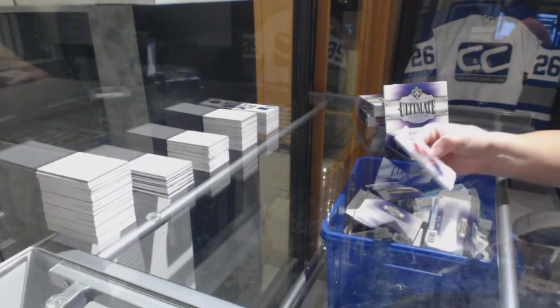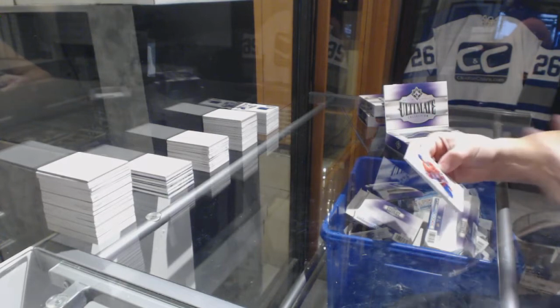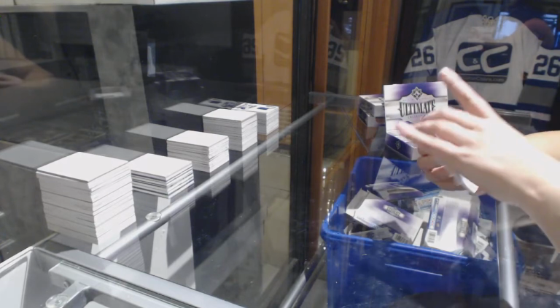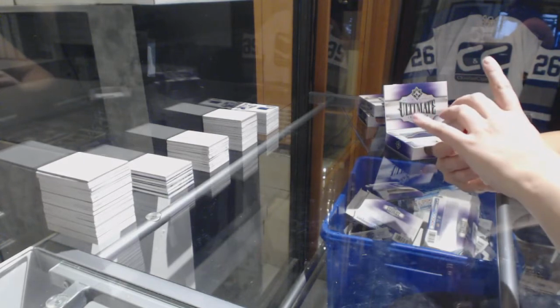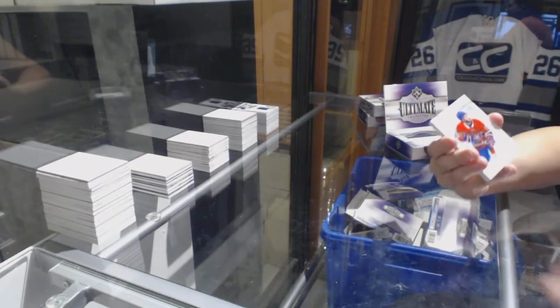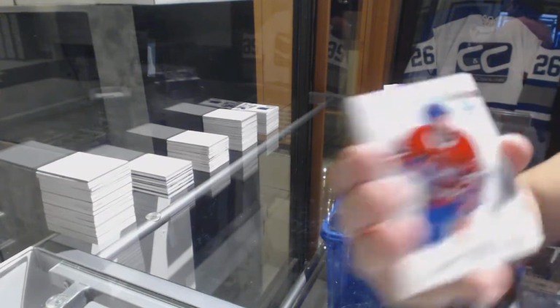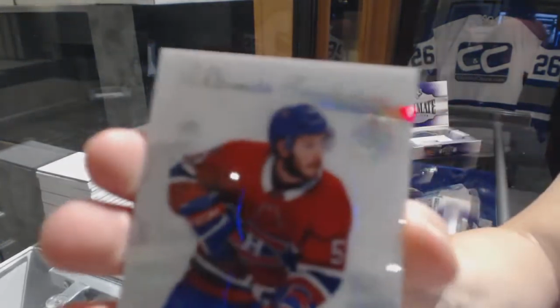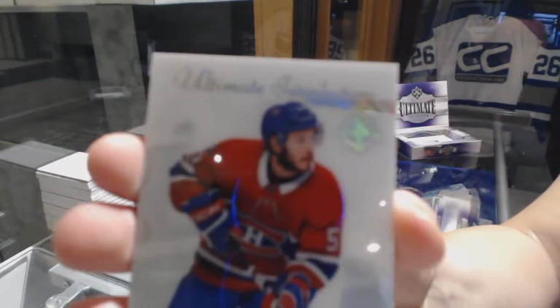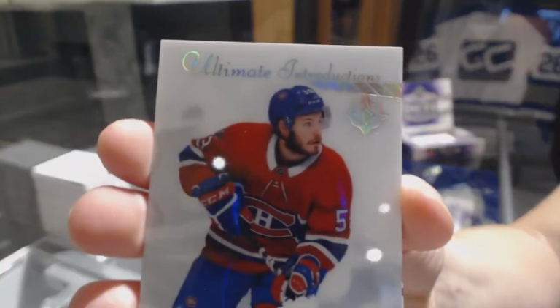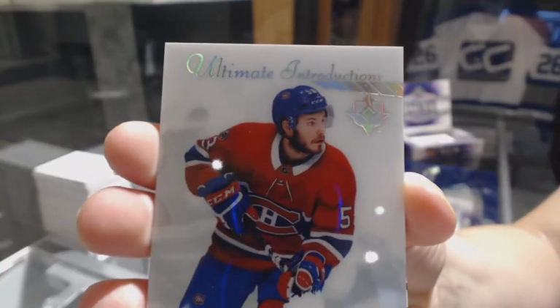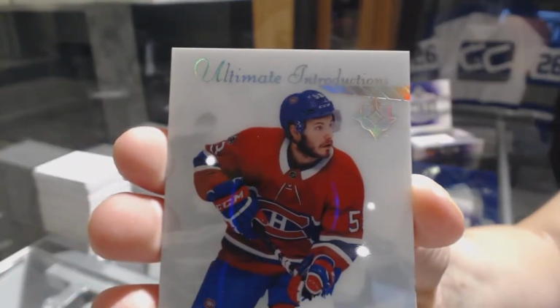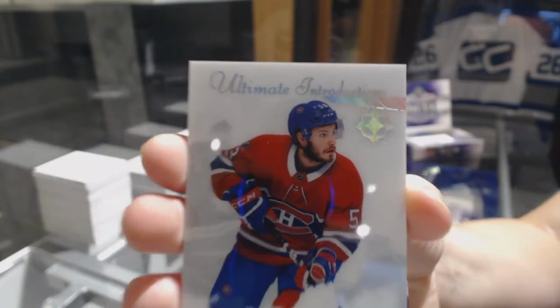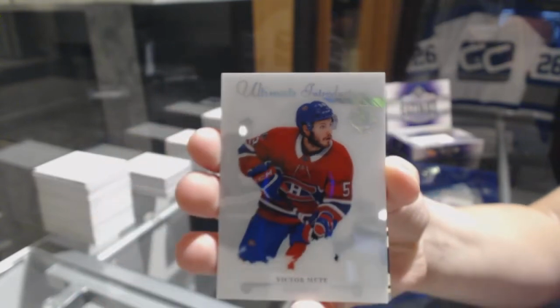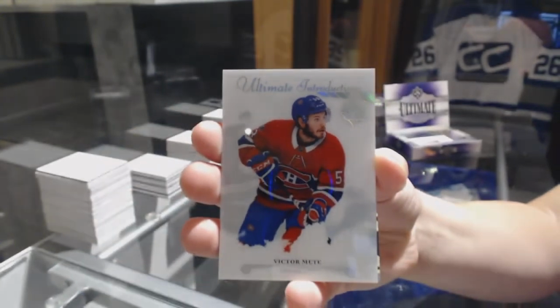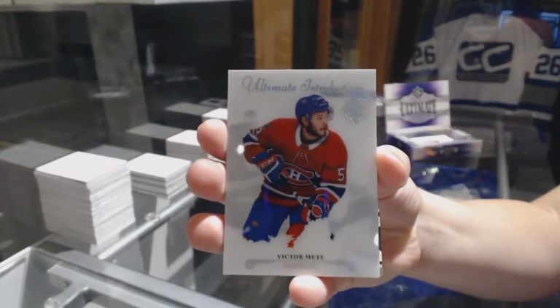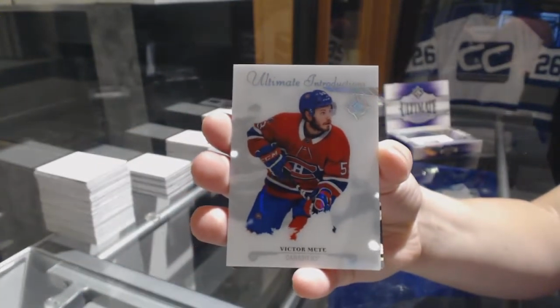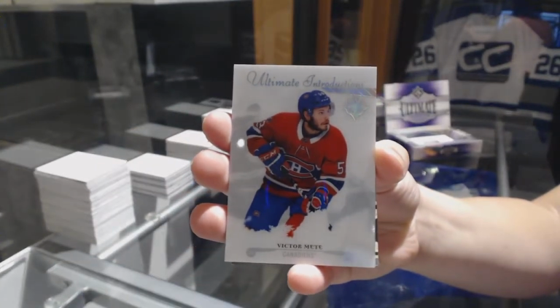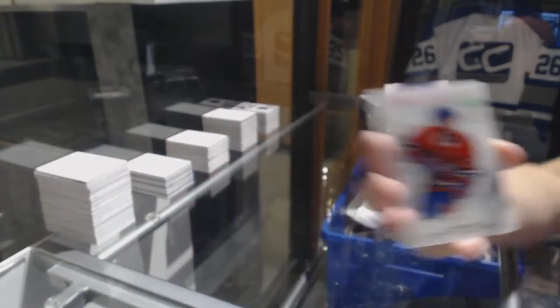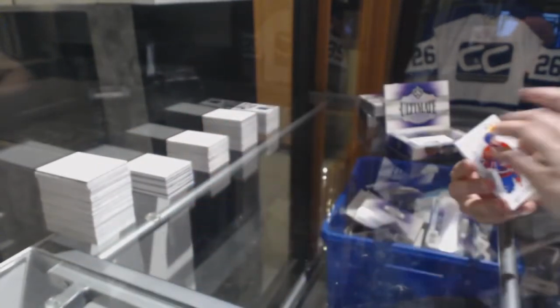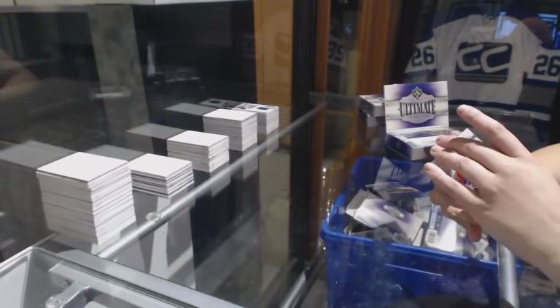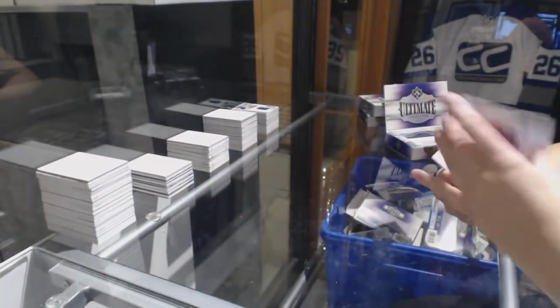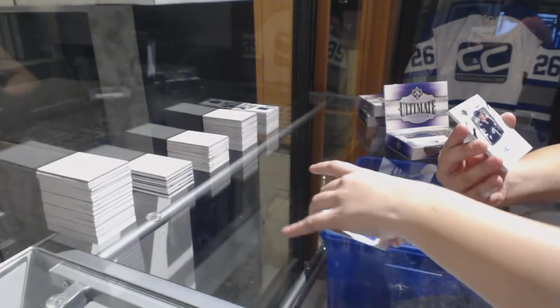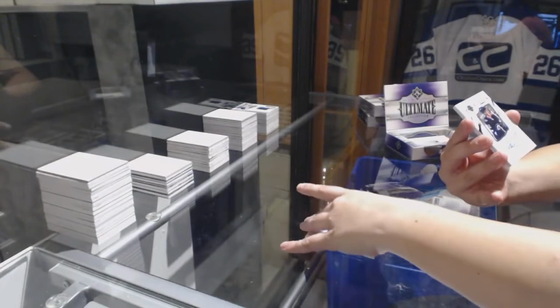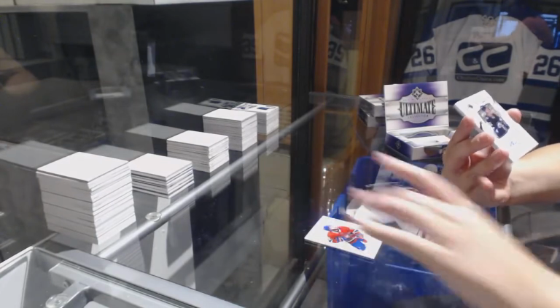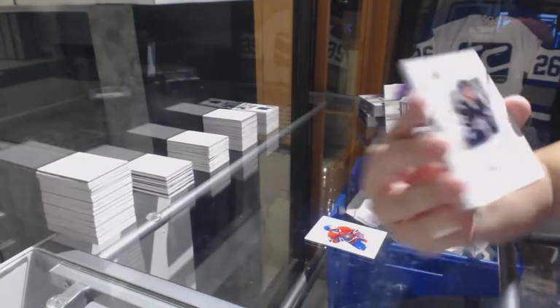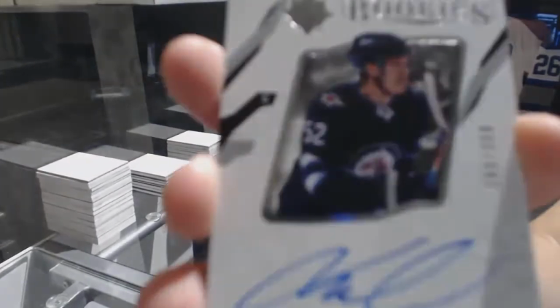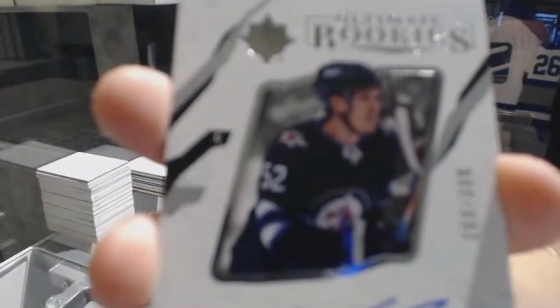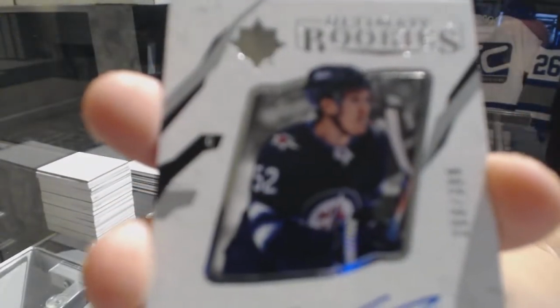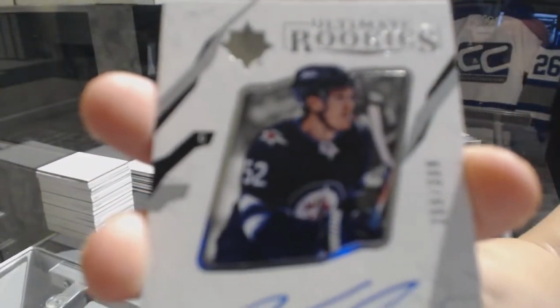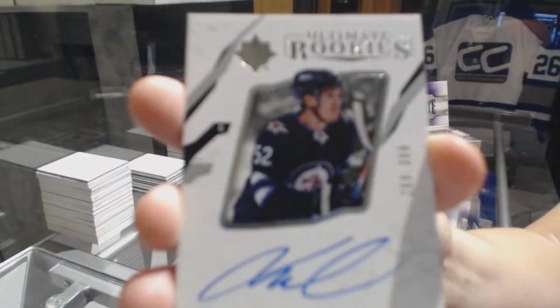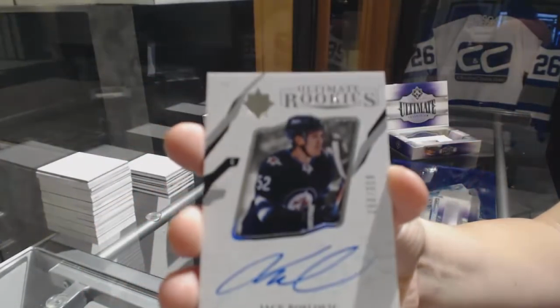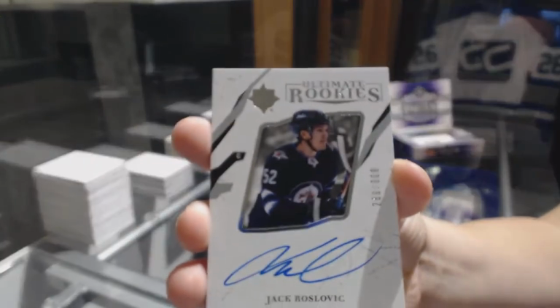We've got an introduction for the Montreal Canadiens, Victor Mete. Ultimate rookie auto numbered to 399 for the Winnipeg Jets, Jack Roslovic.